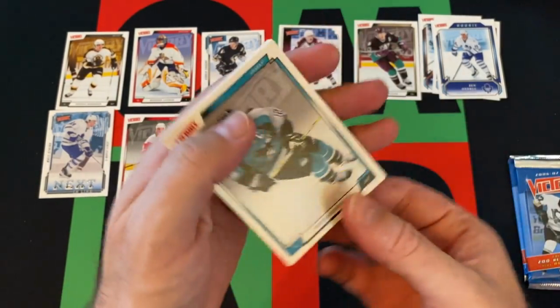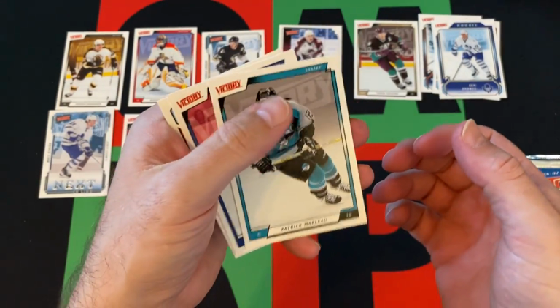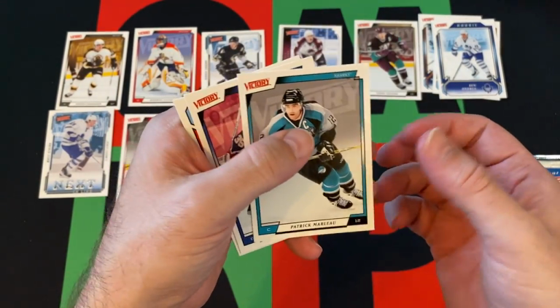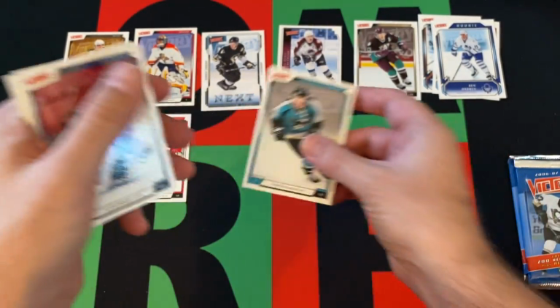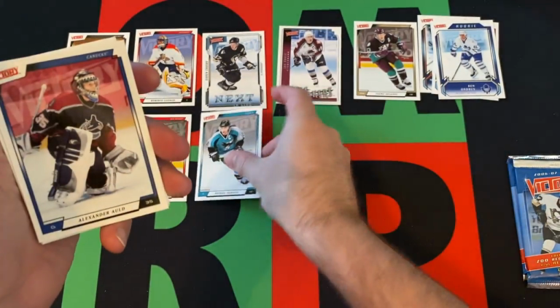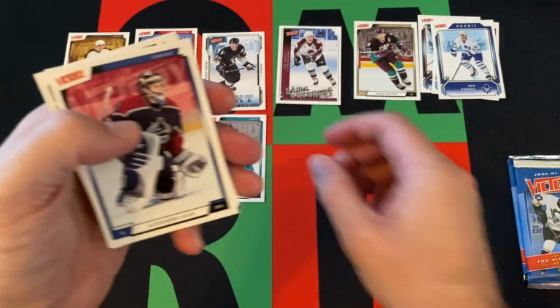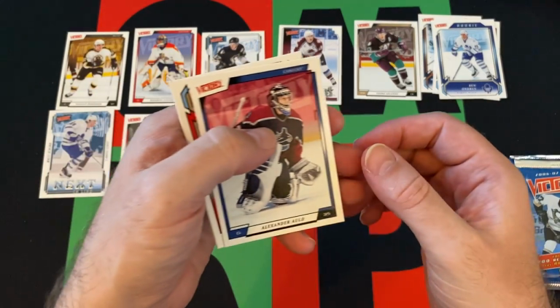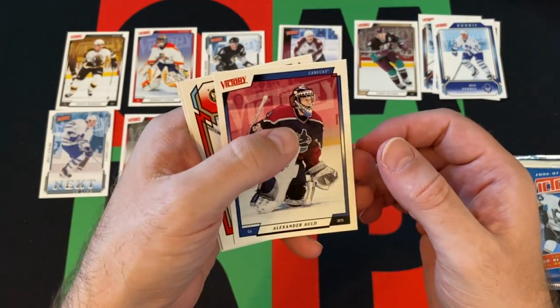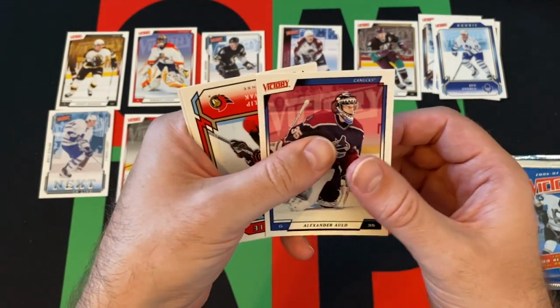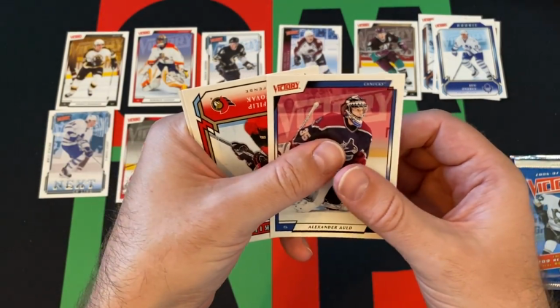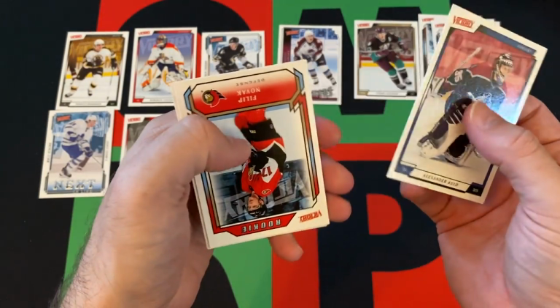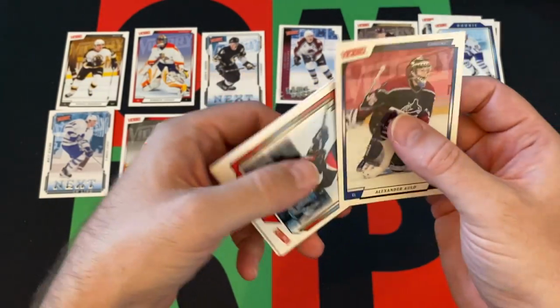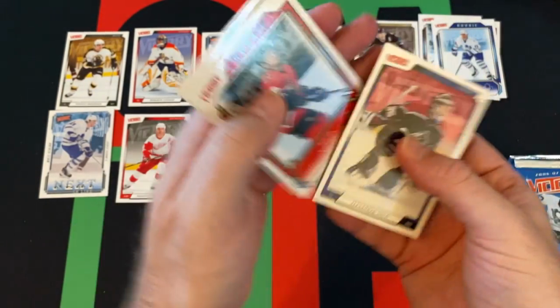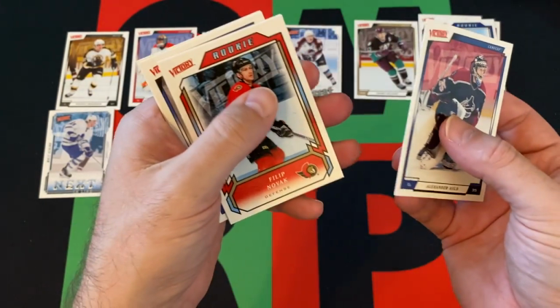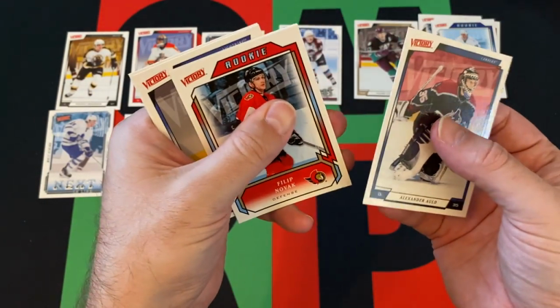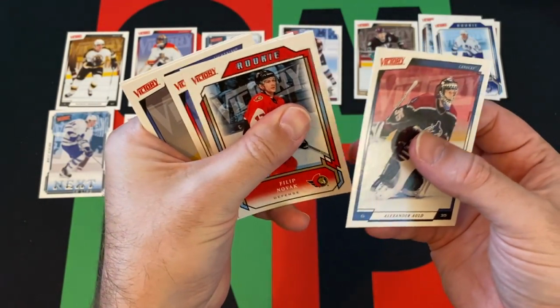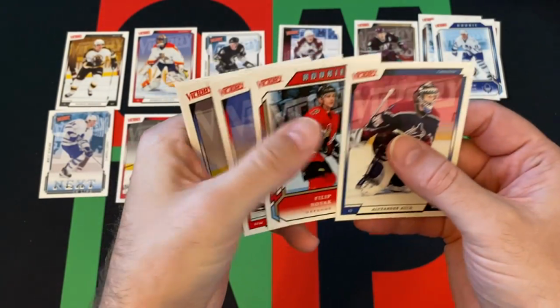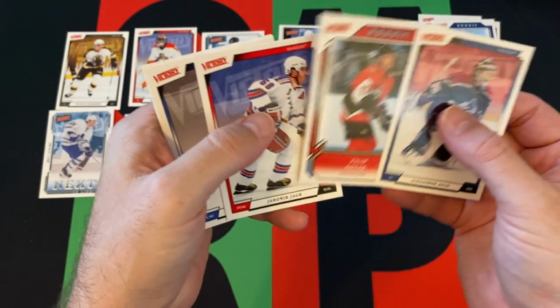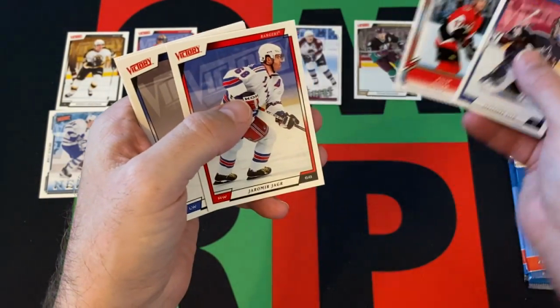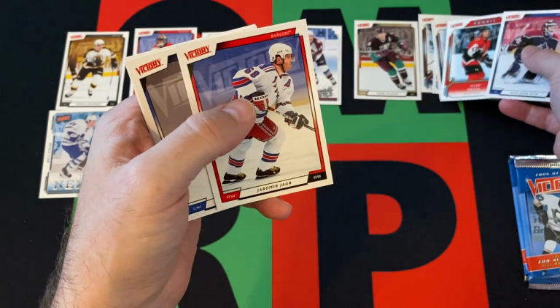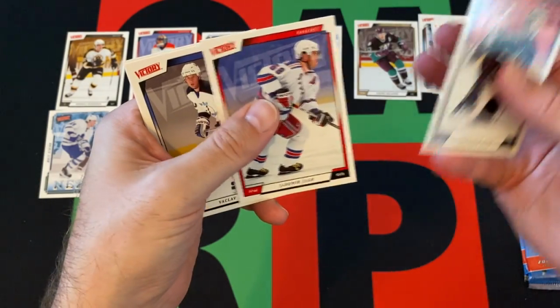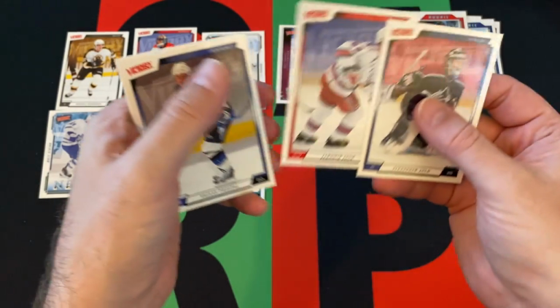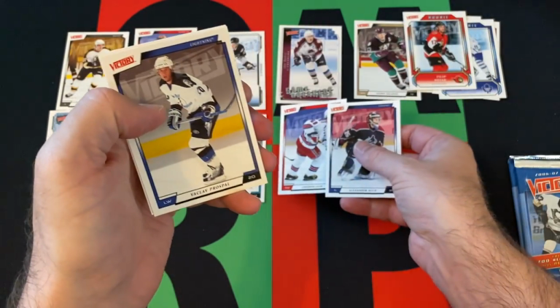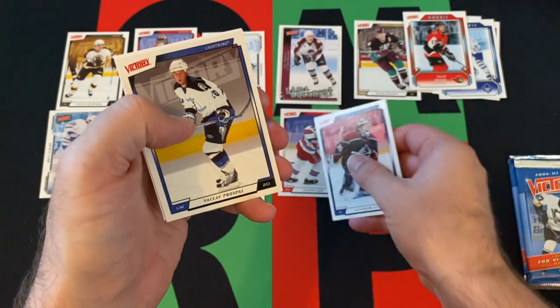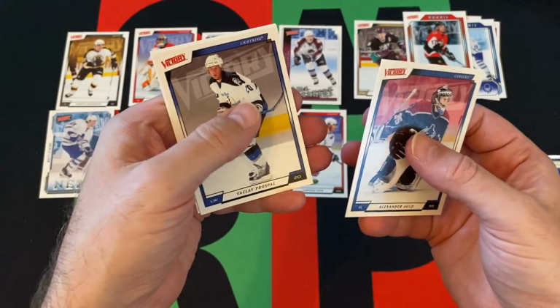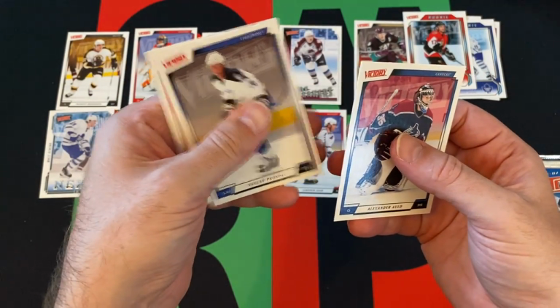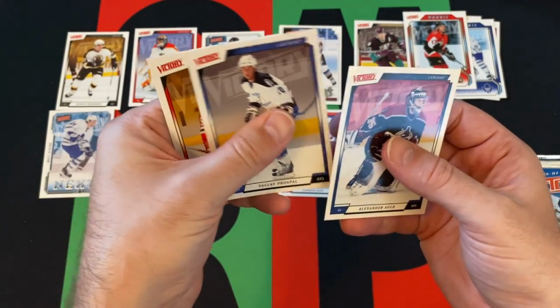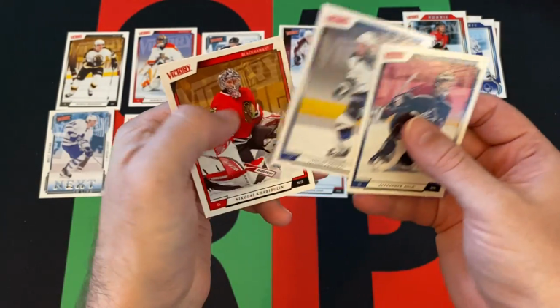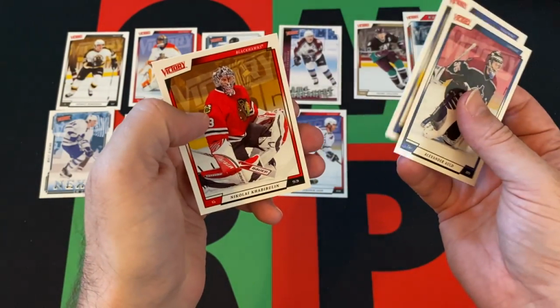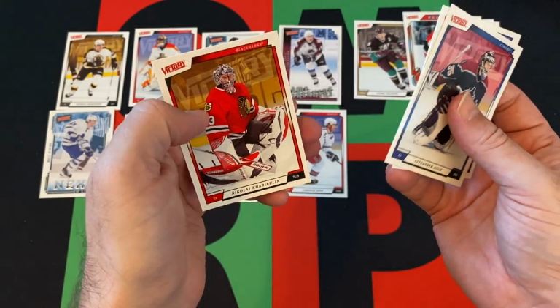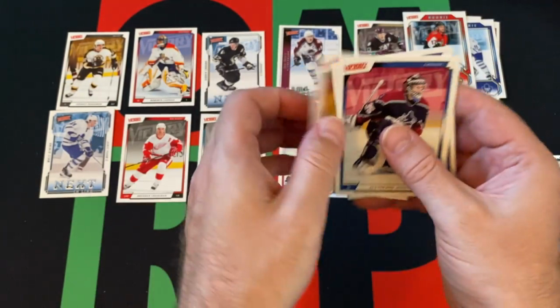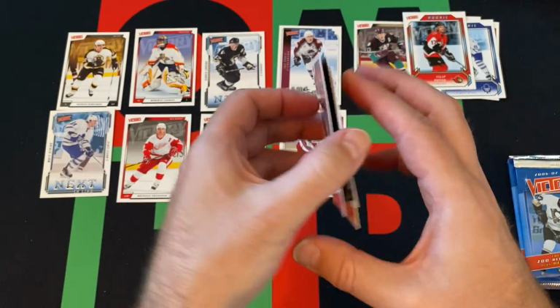Three more packs: Patrick Marleau, Alexander Auld, and our rookie is going to be Philip Novak. We've got Jaromir Jagr, Vaclav Prospal, and Nikolai Khabibulin.